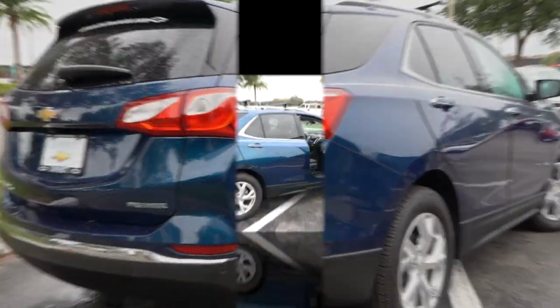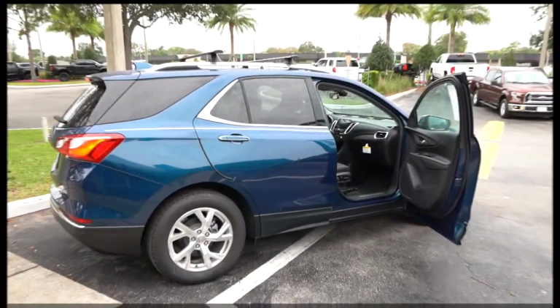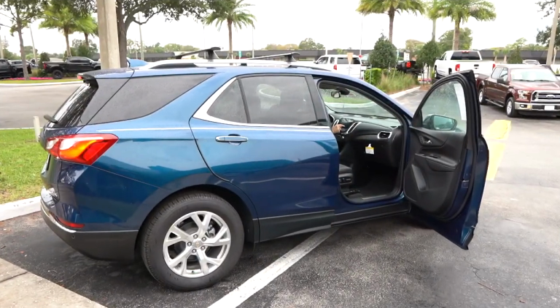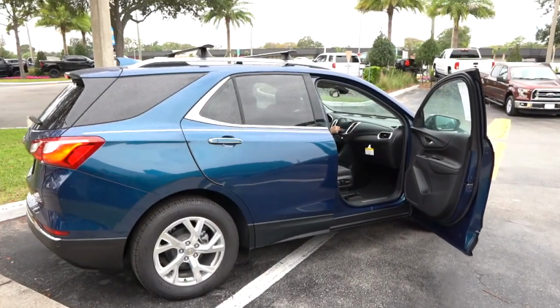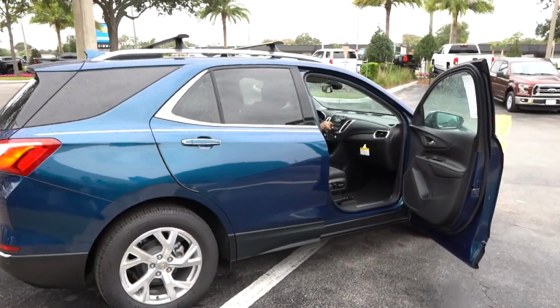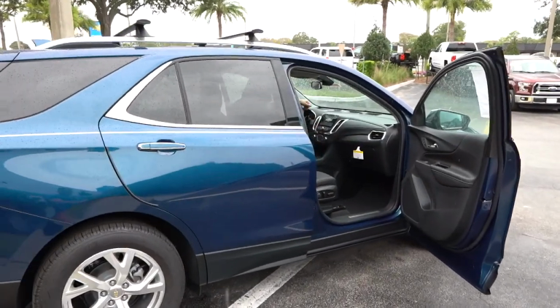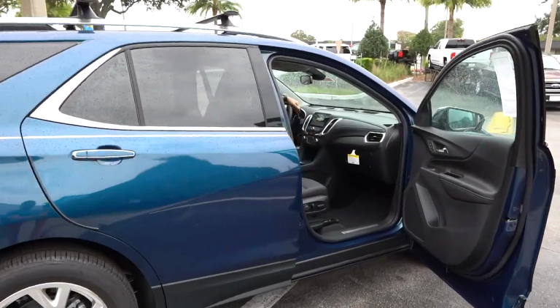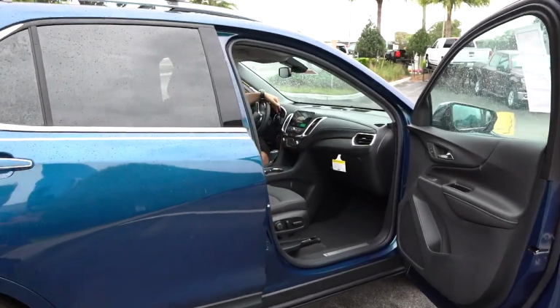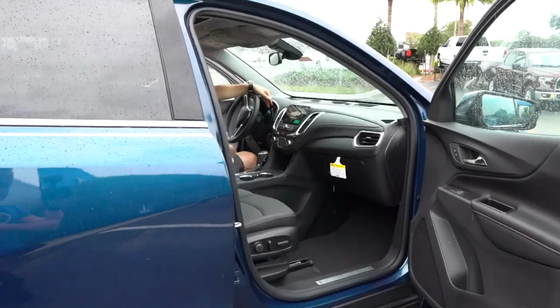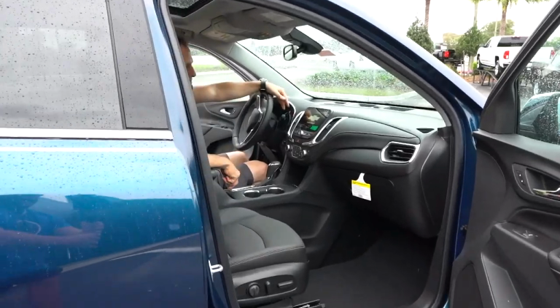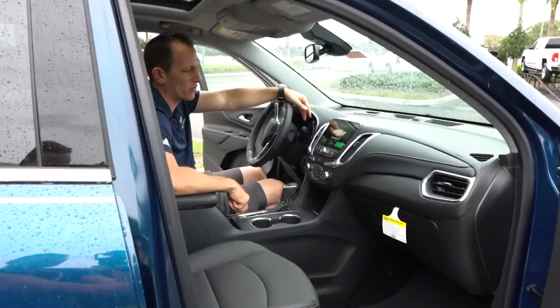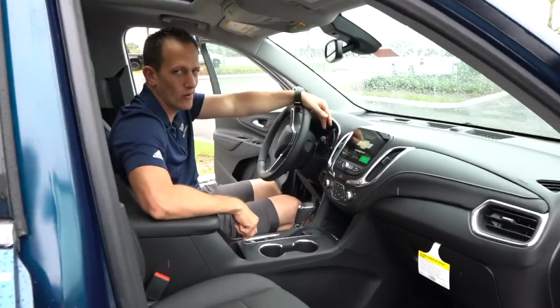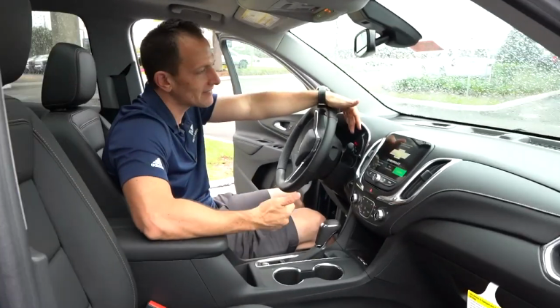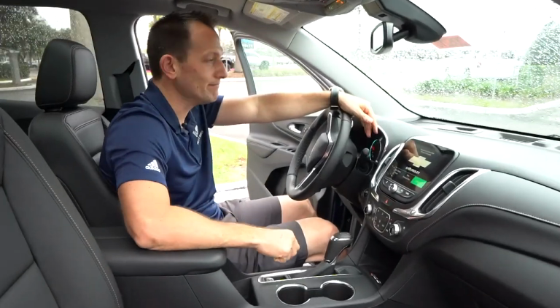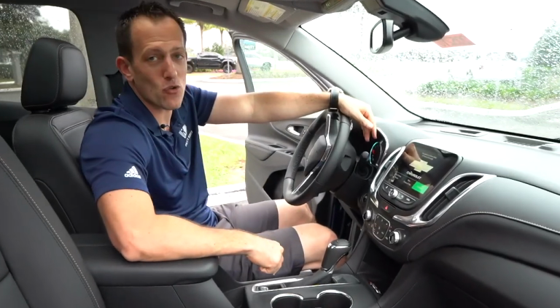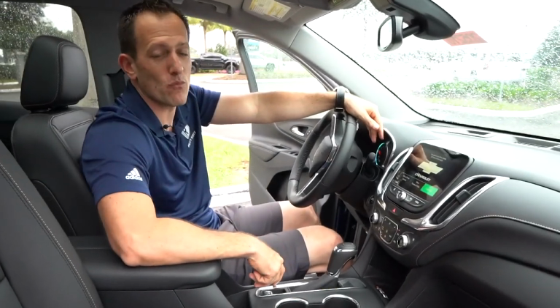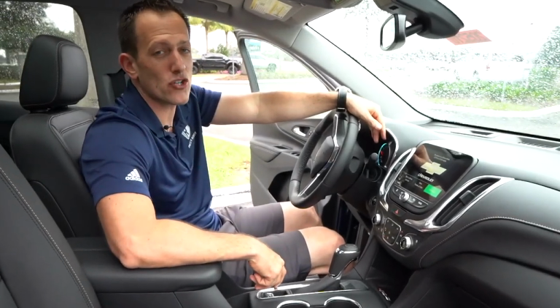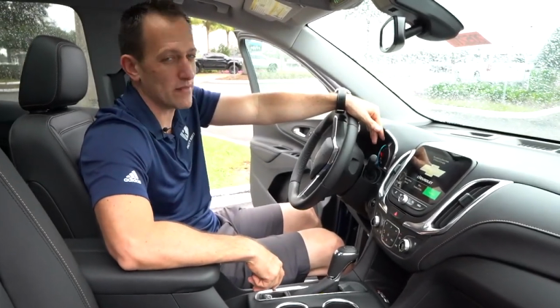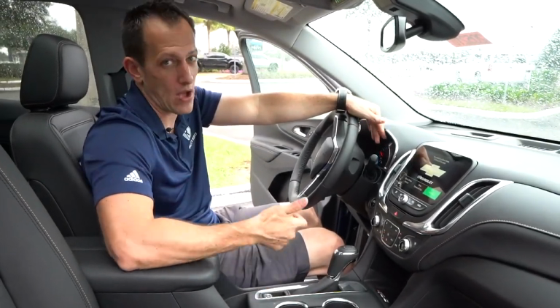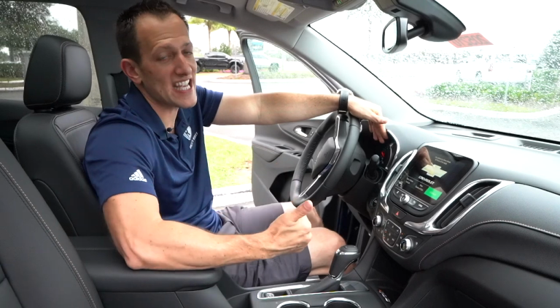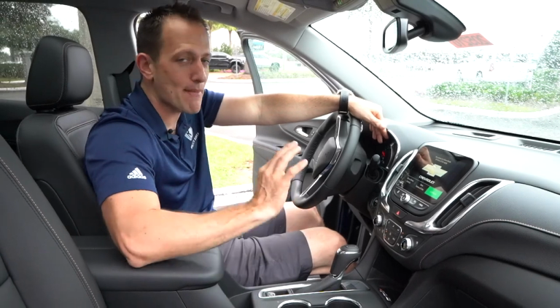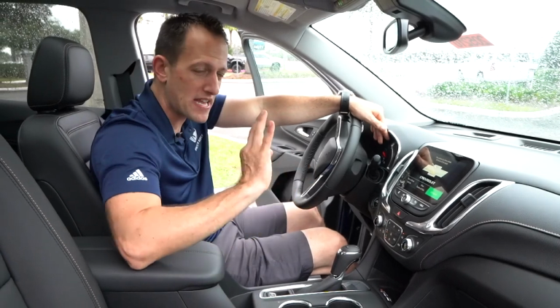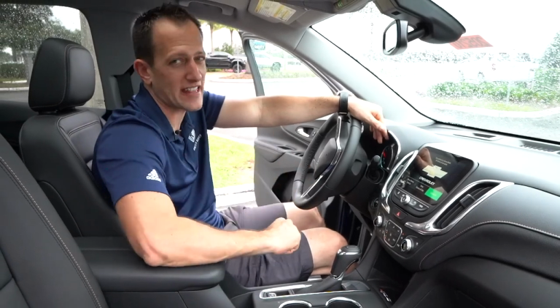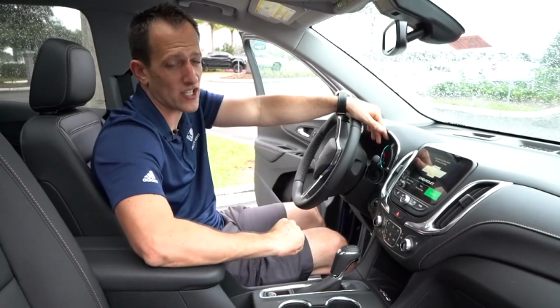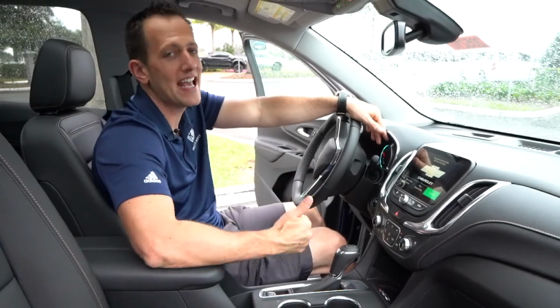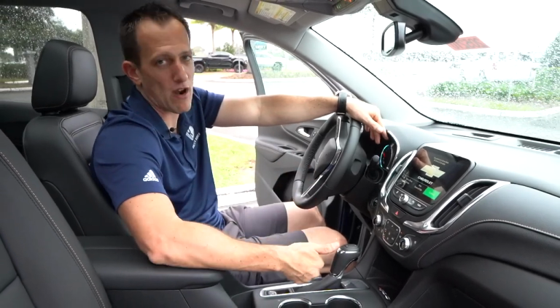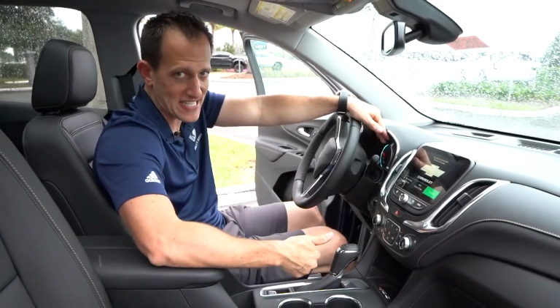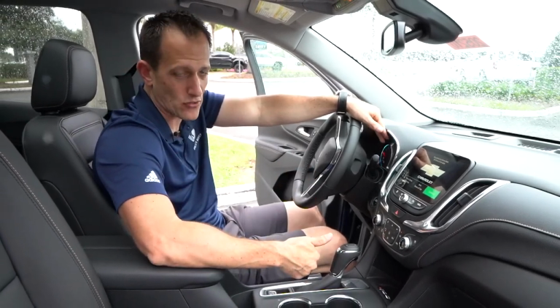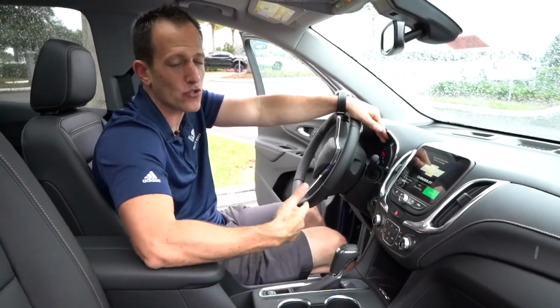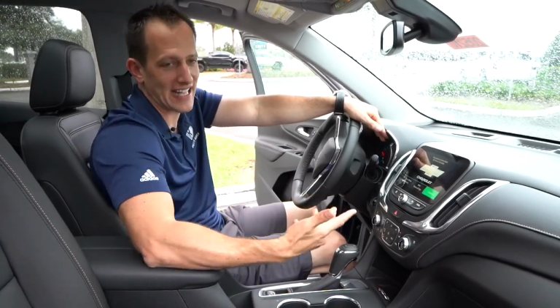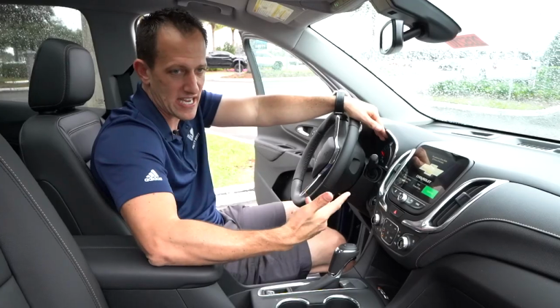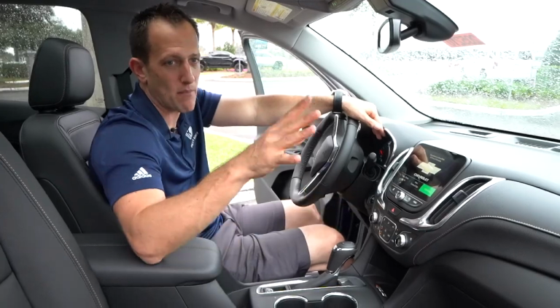We're inside the 2020 Equinox Premier trim. You're probably saying, well Joe, I'm sort of liking what you're showing — how much is it? MSRP, the way this one is equipped, is around $36,000. Let's see what you get for the money.